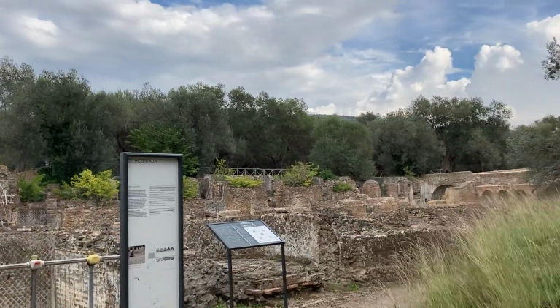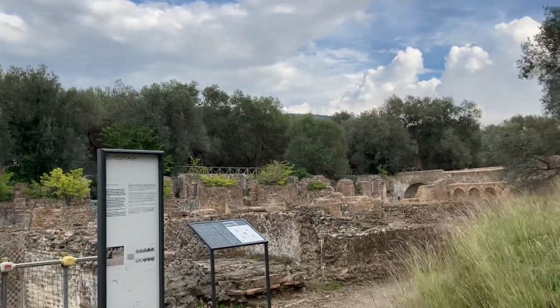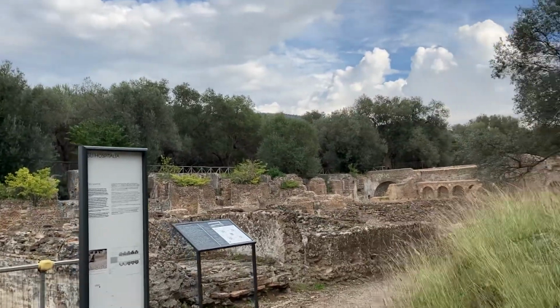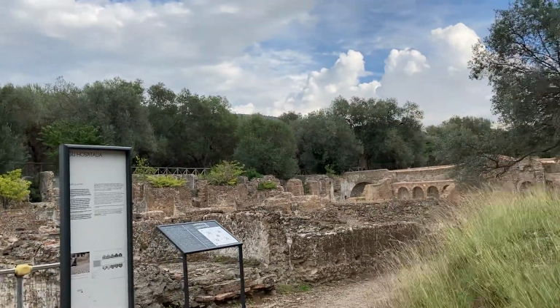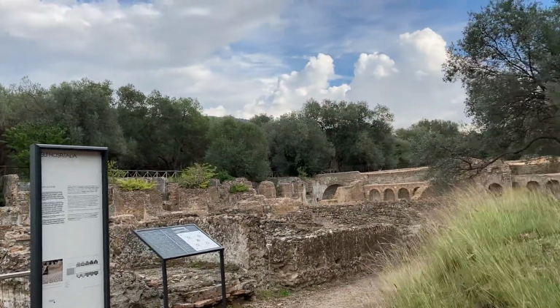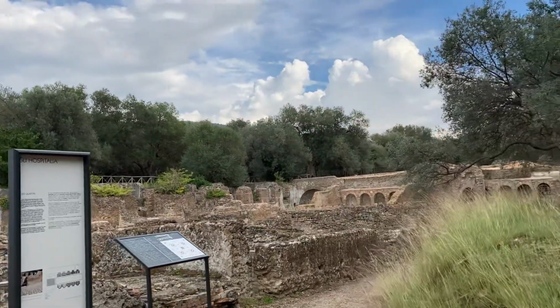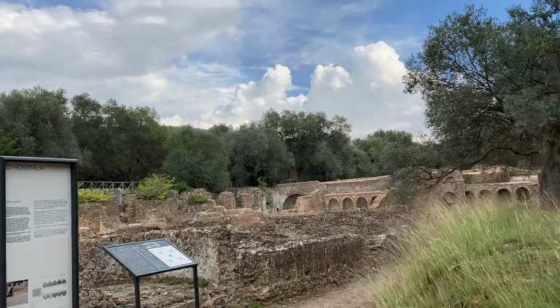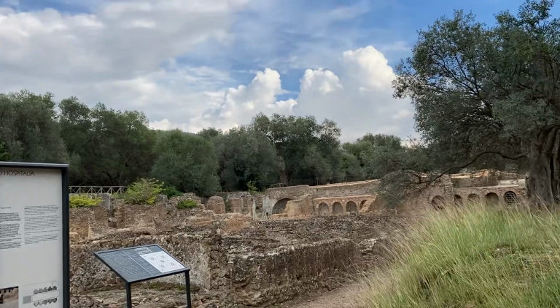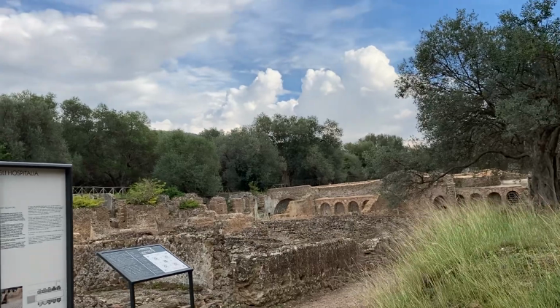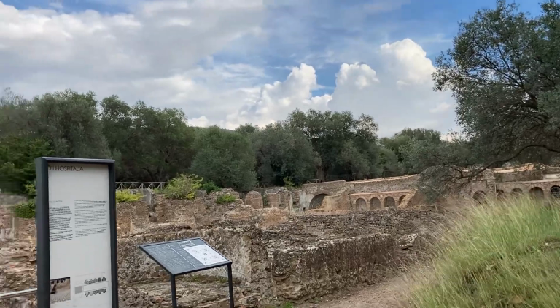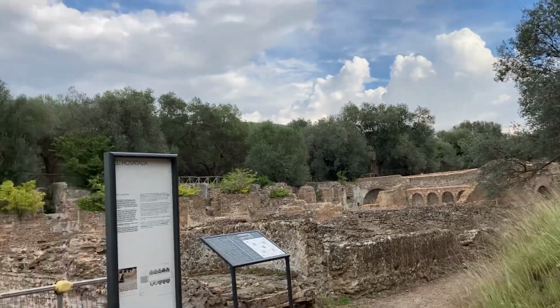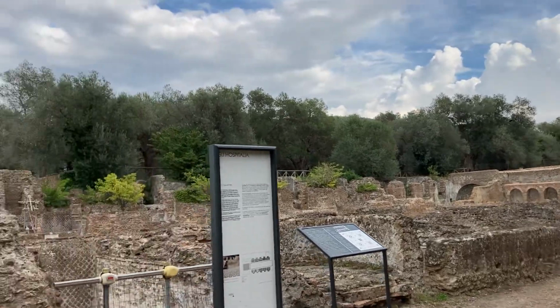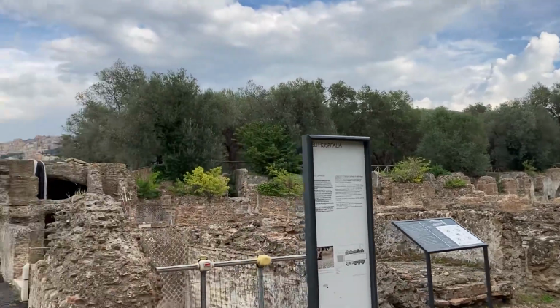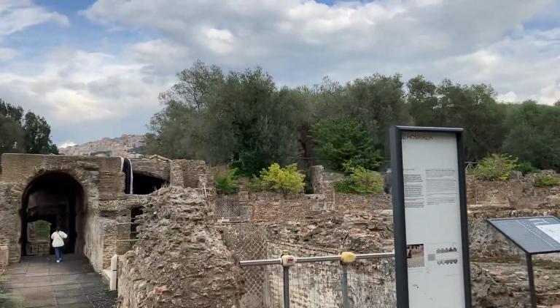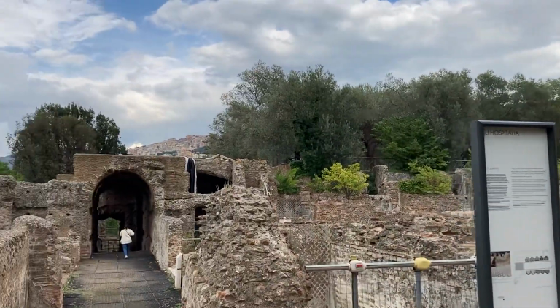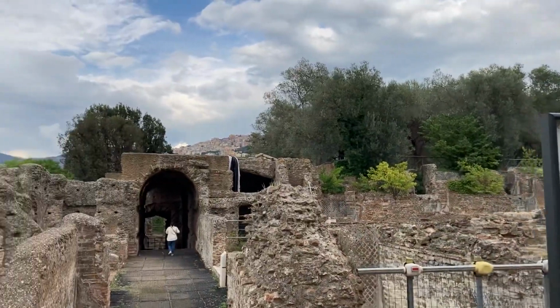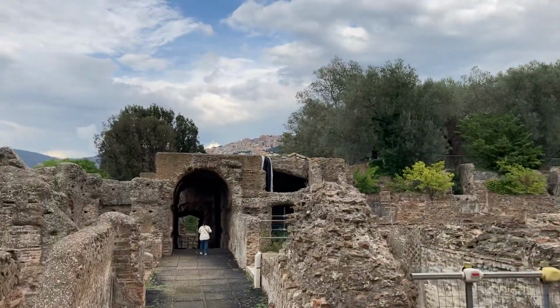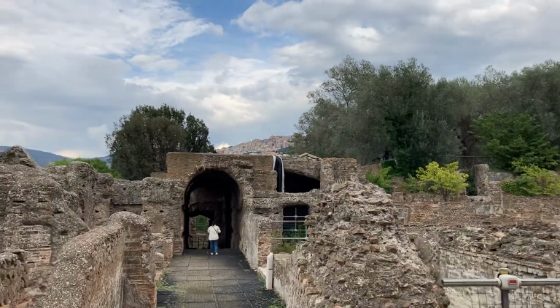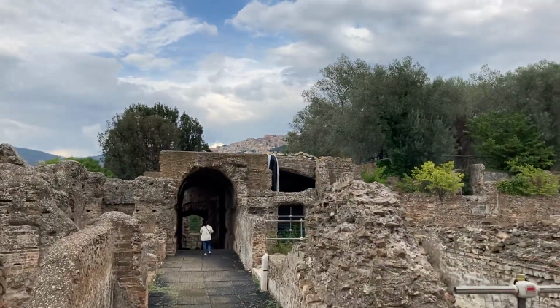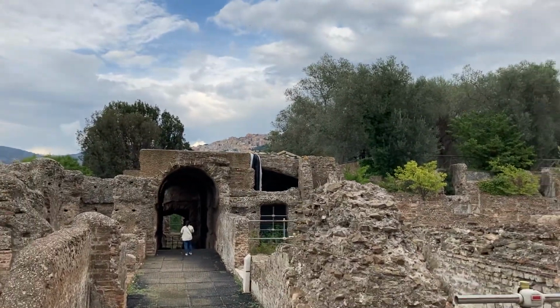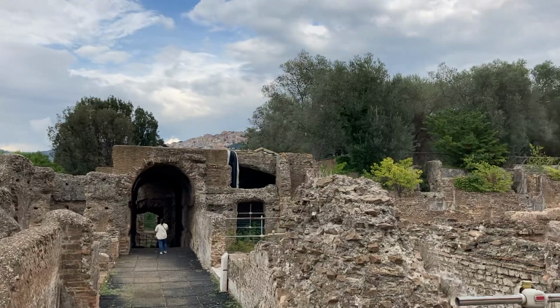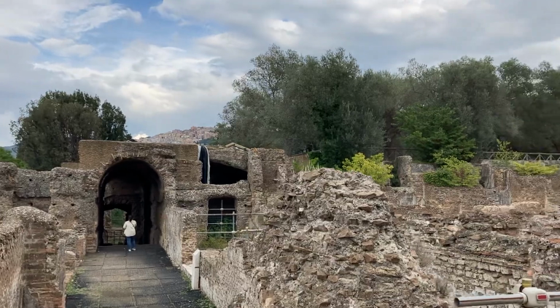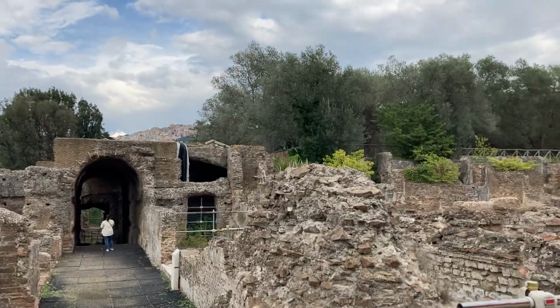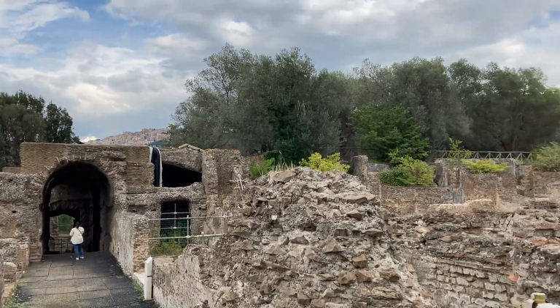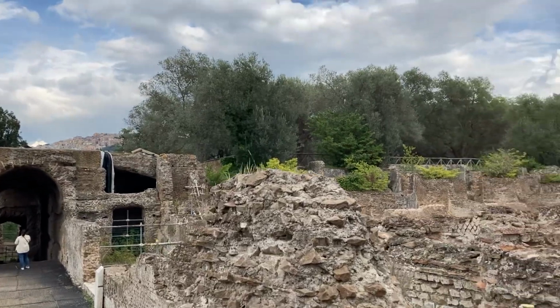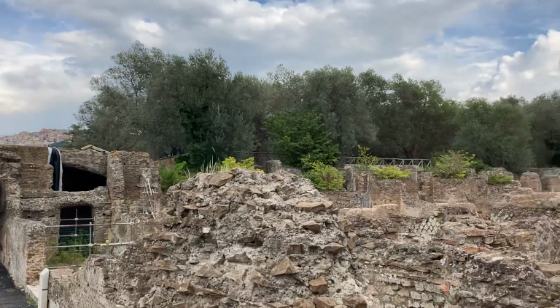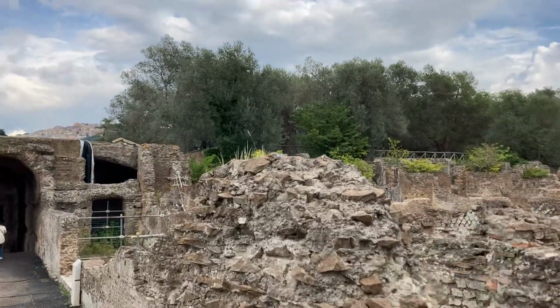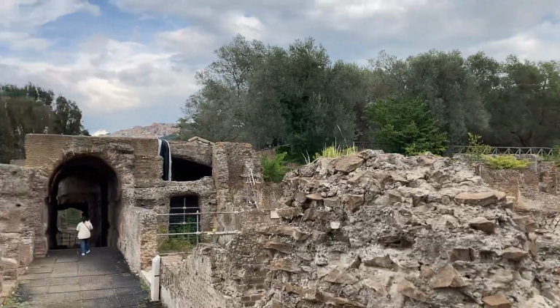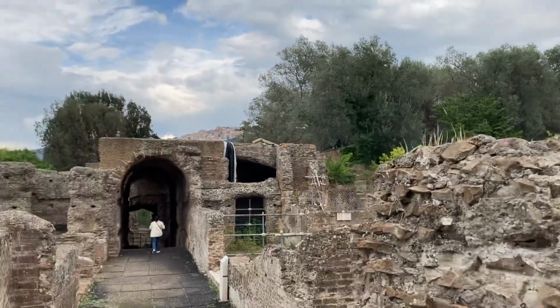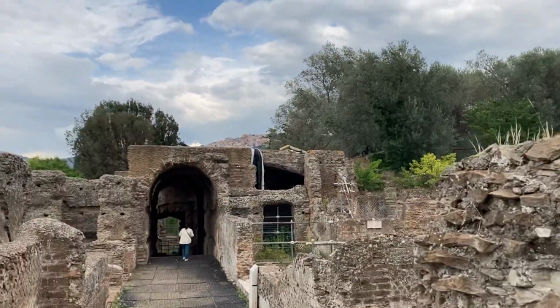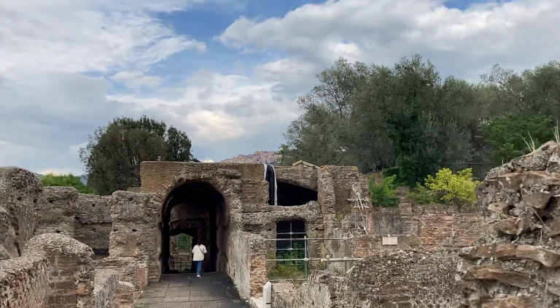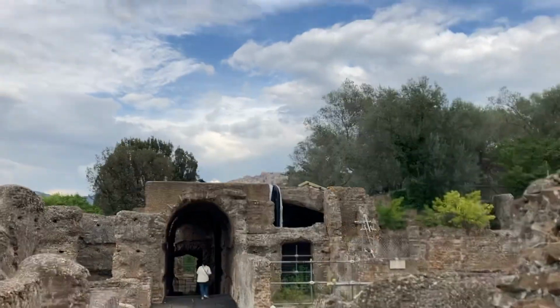I don't know why he needed all this room. He must have had a lot of friends and countrymen.